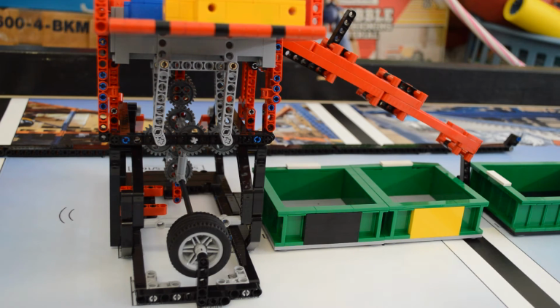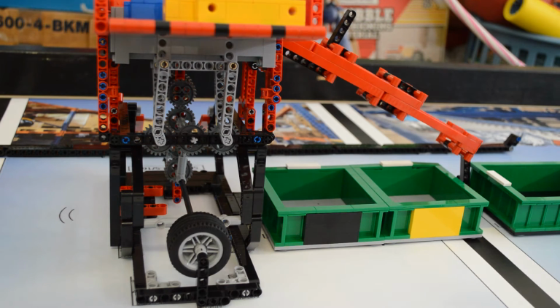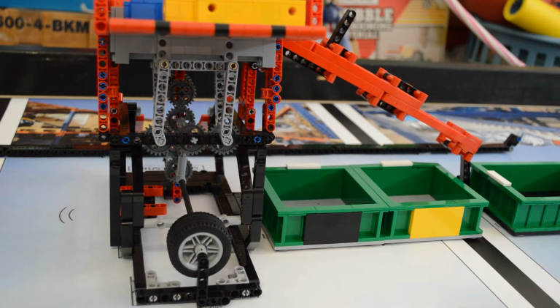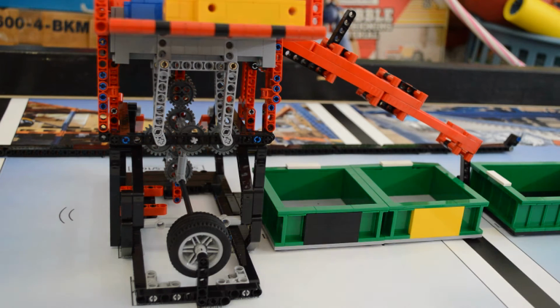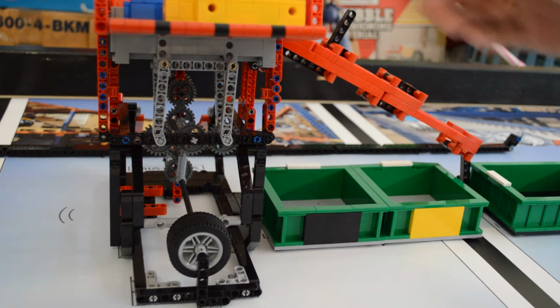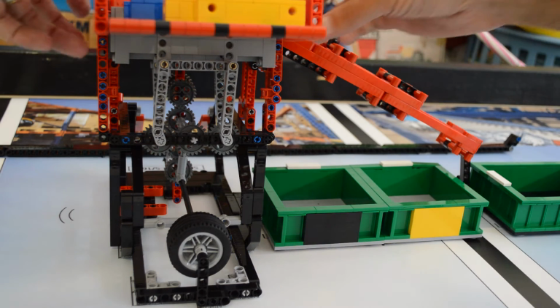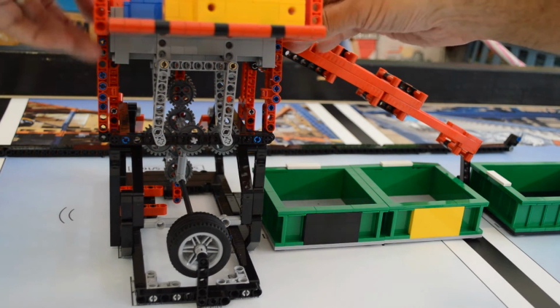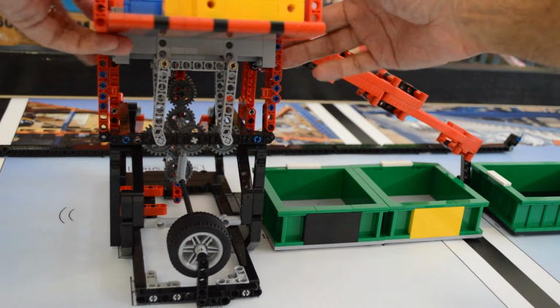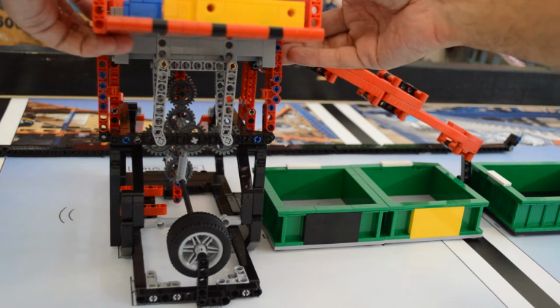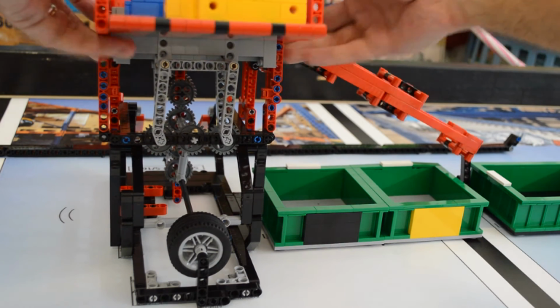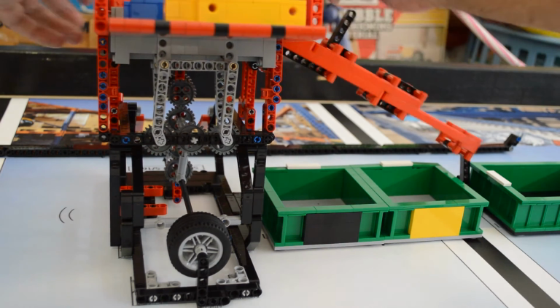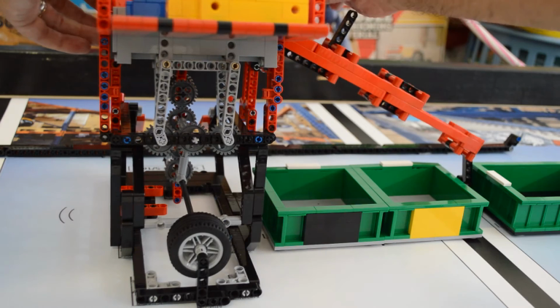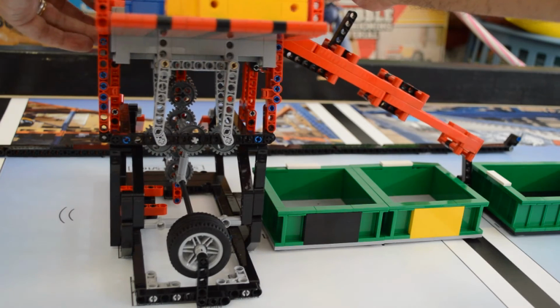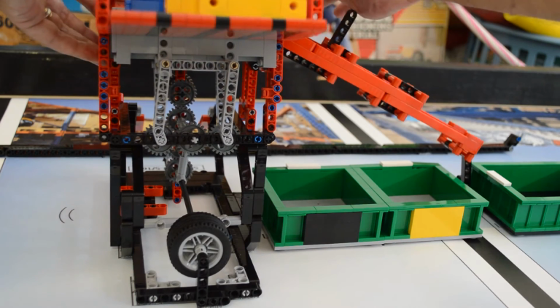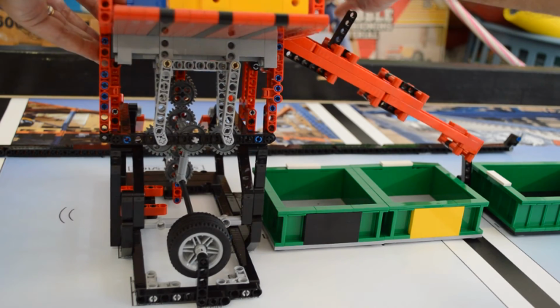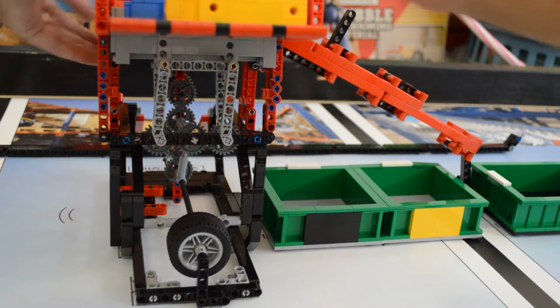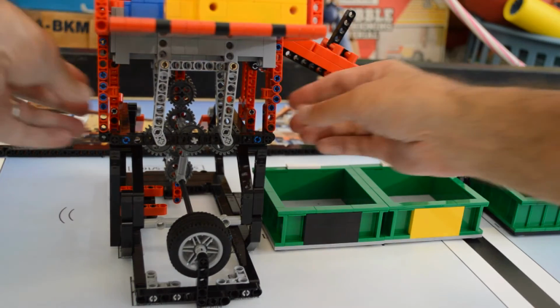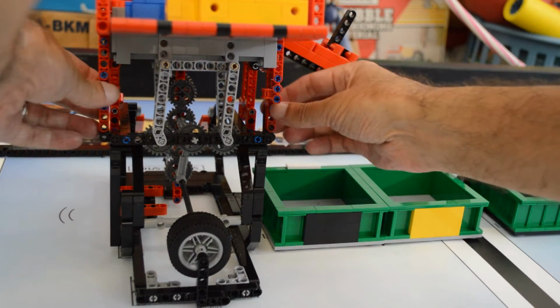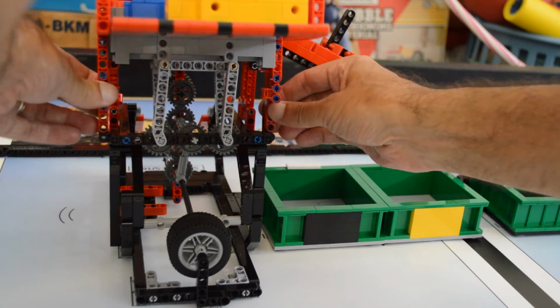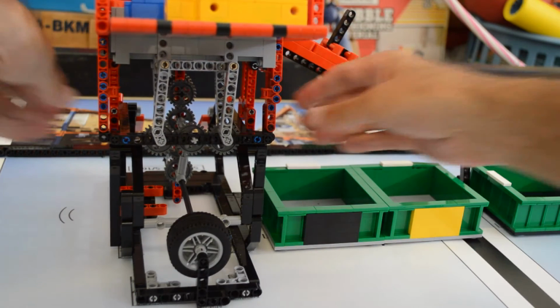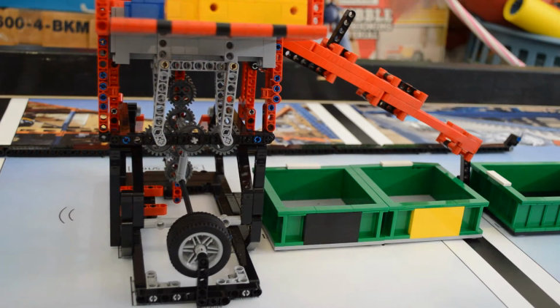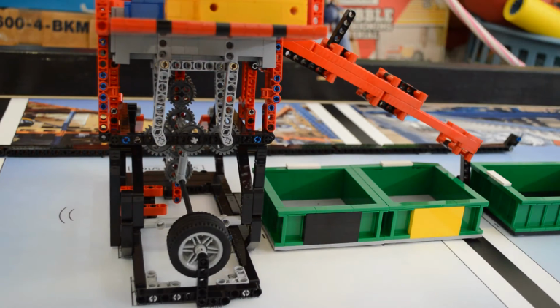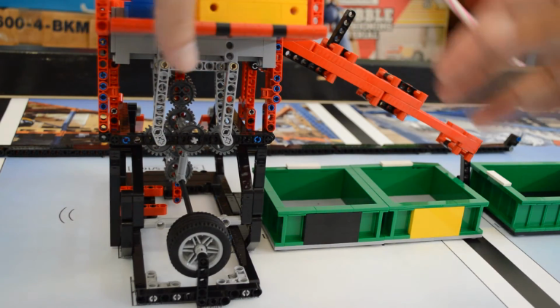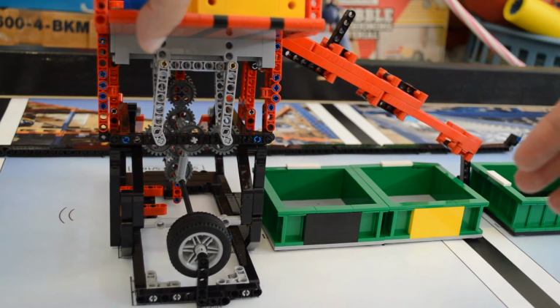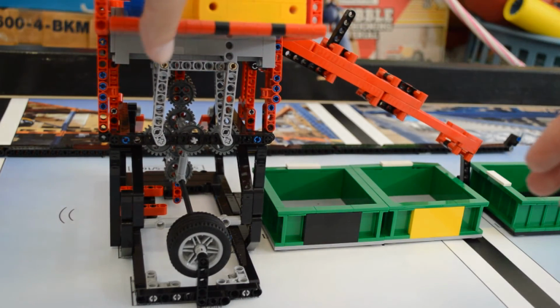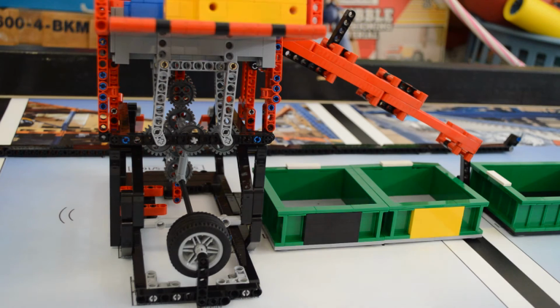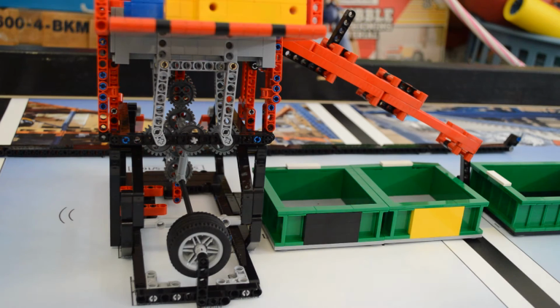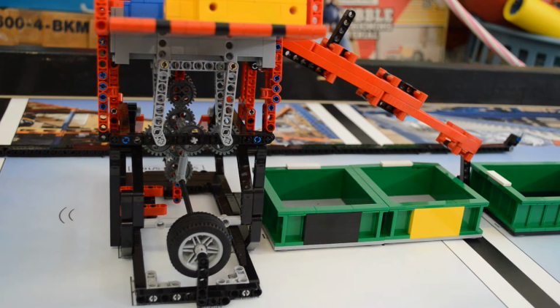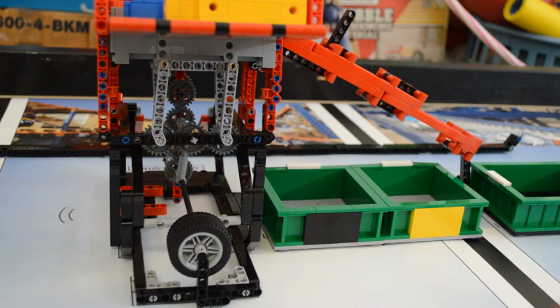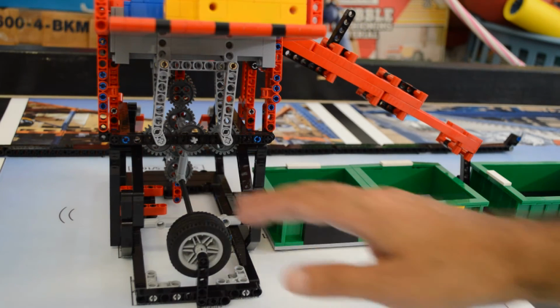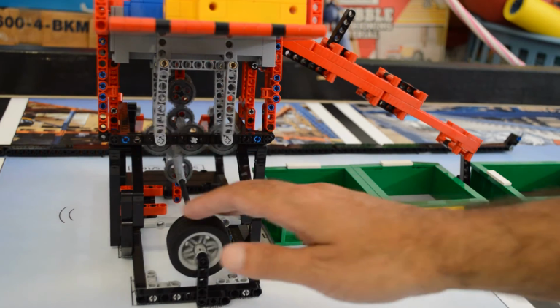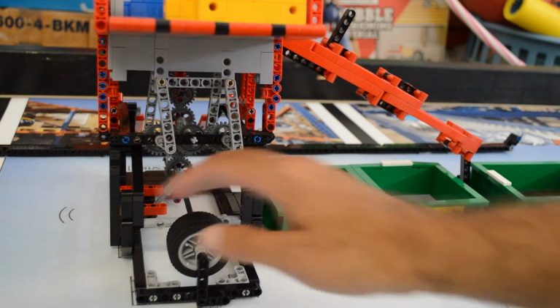Before we sort, we just want to make sure that these connectors are all secure and nothing's coming apart, because we need gravity to feed it in there. So now we're going to start sorting.